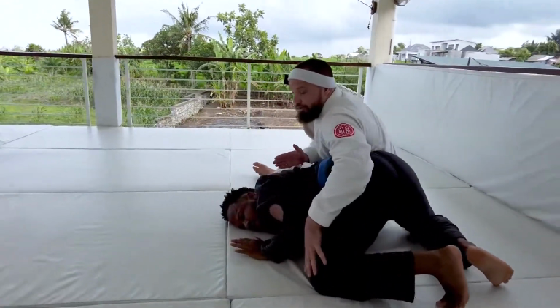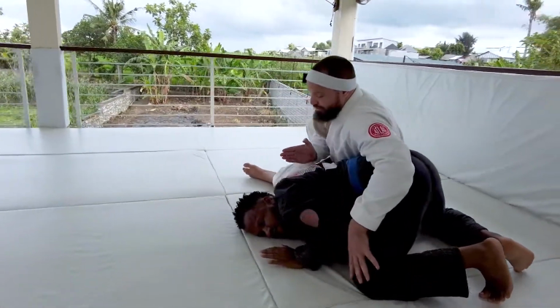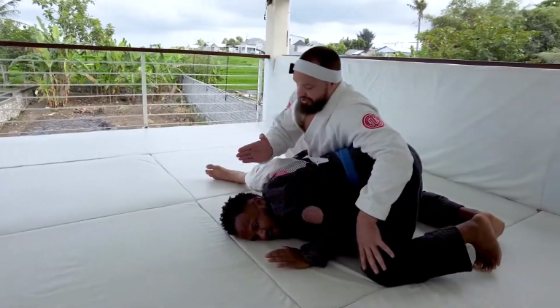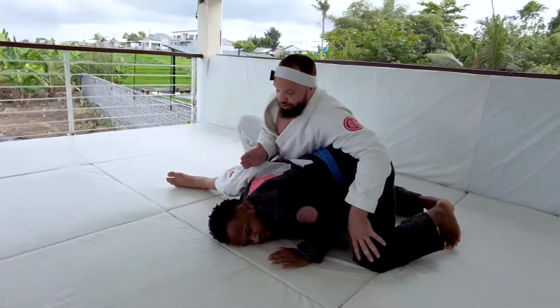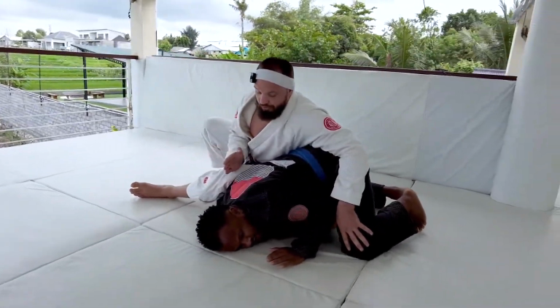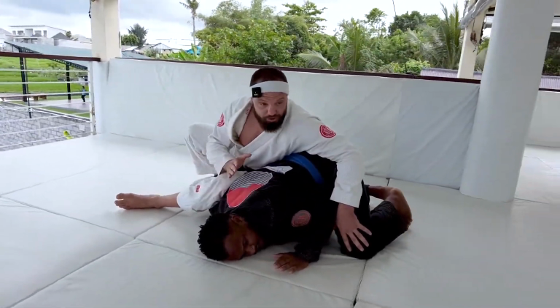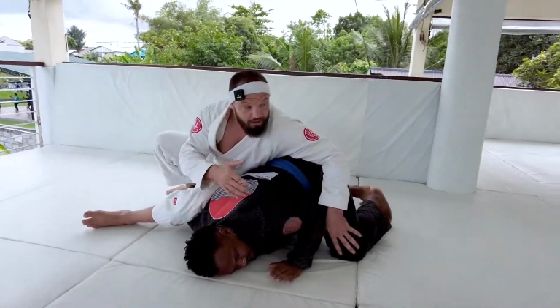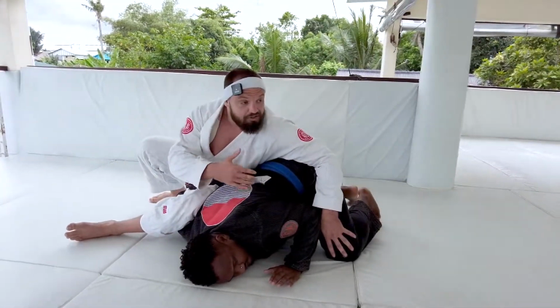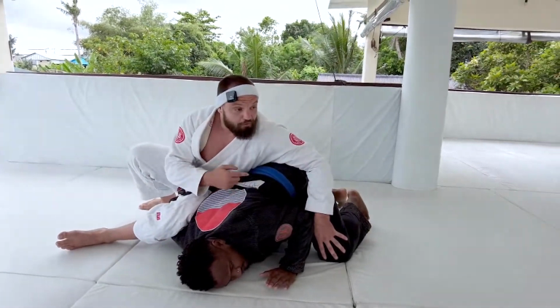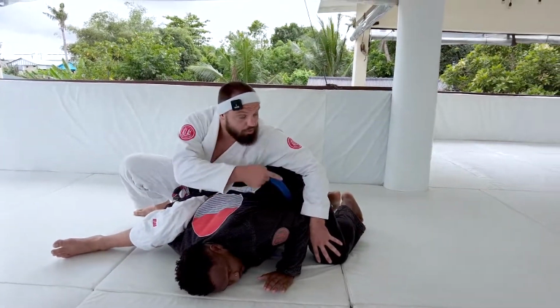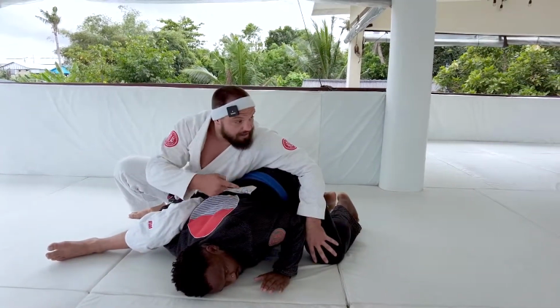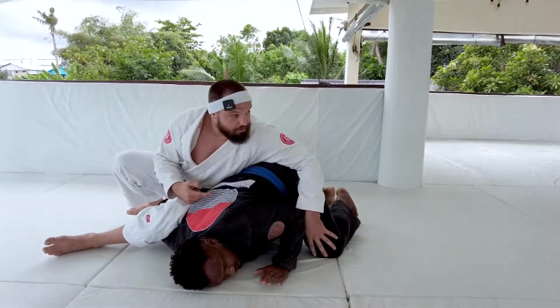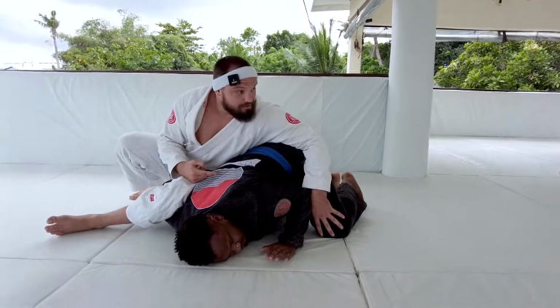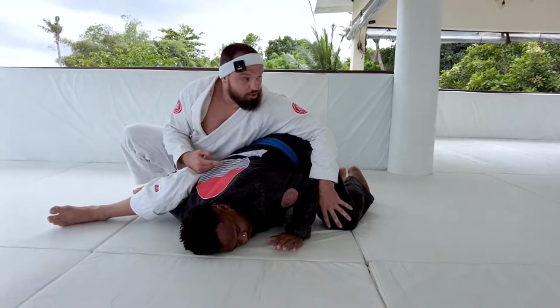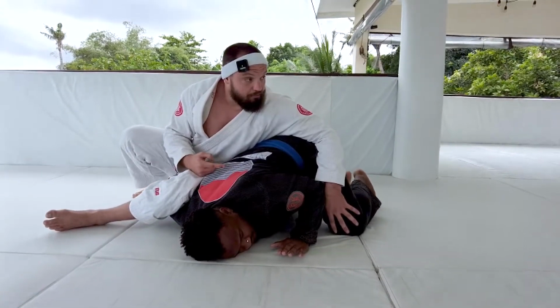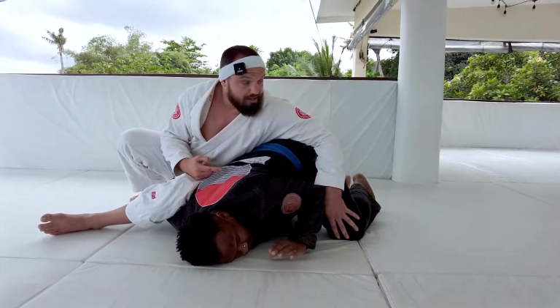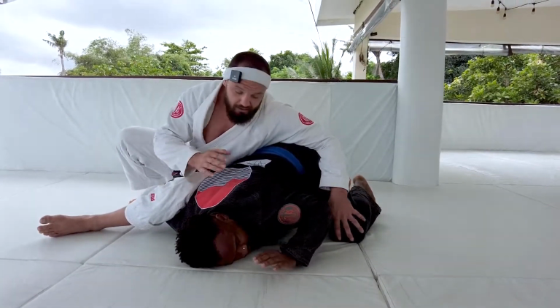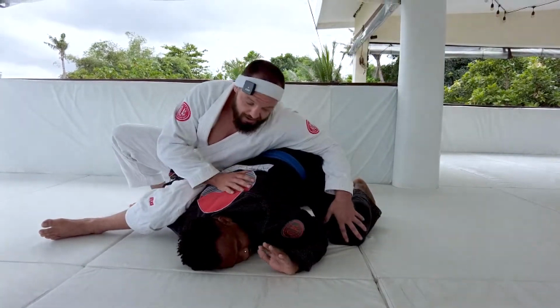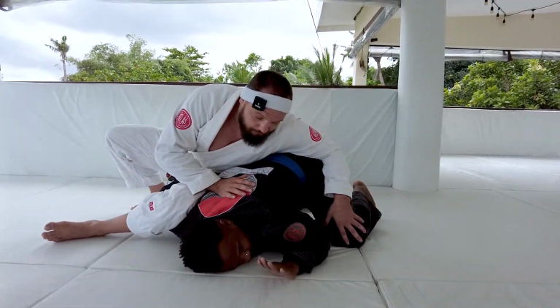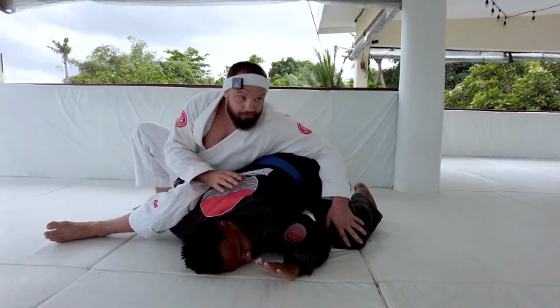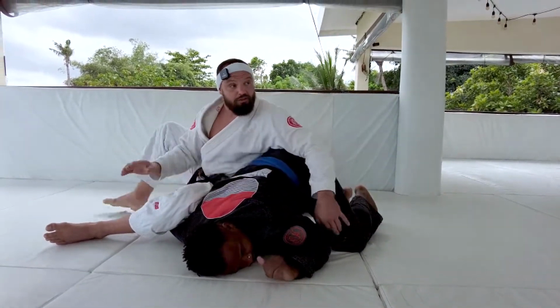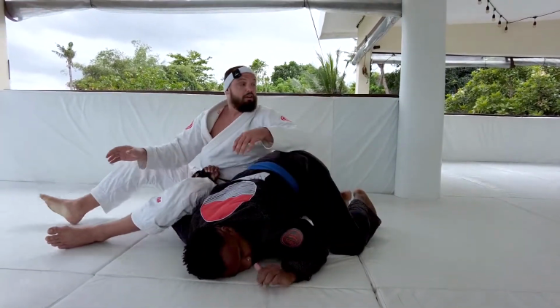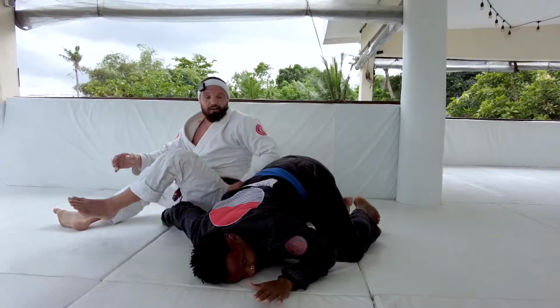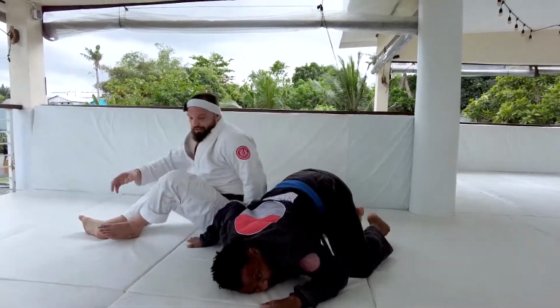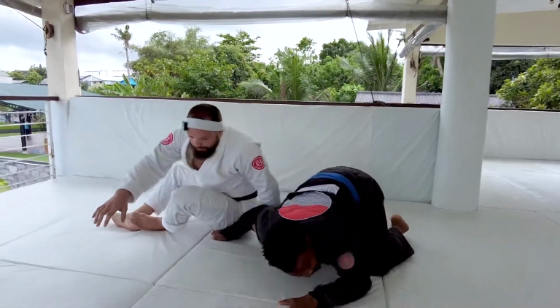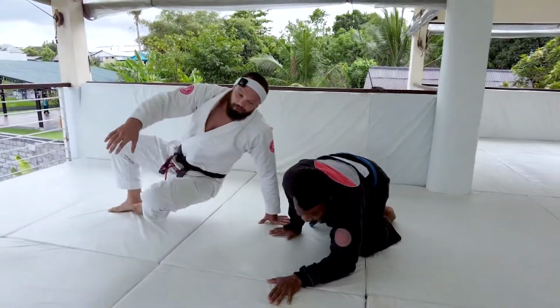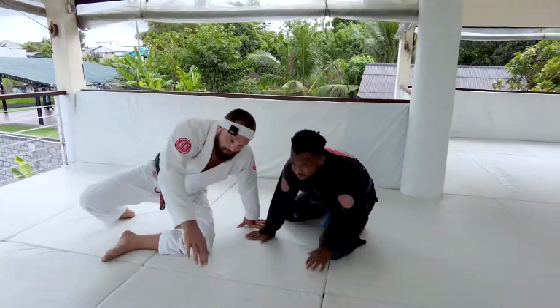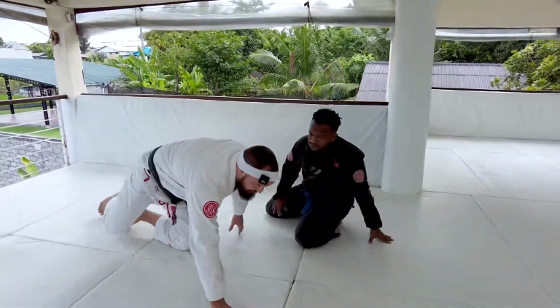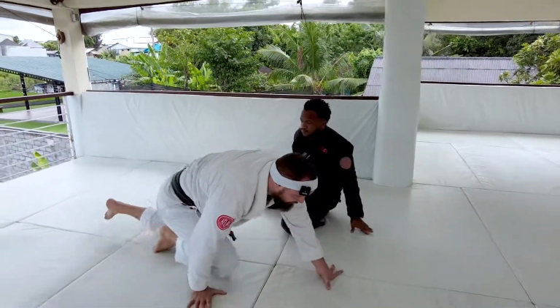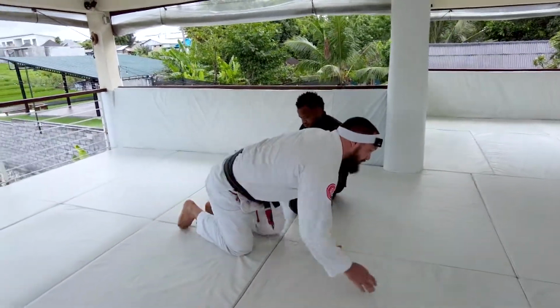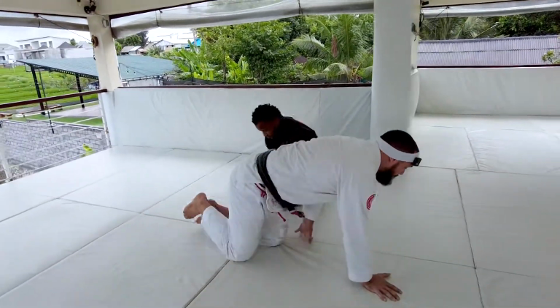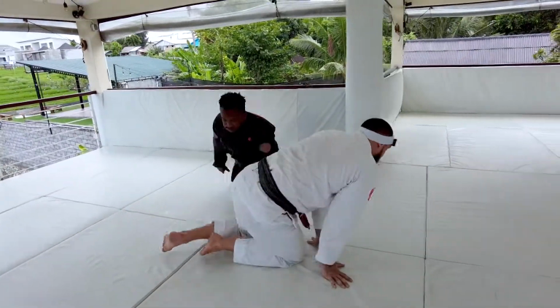From here, all we're going to do is continue driving over Chris's shoulder. It's going to be hard for him to roll because I have that hand around the waist, which should block him from rotating again. And I just drive forward to finish. This is one of my favorite Amo Plata resets — a lot of people don't see it coming.